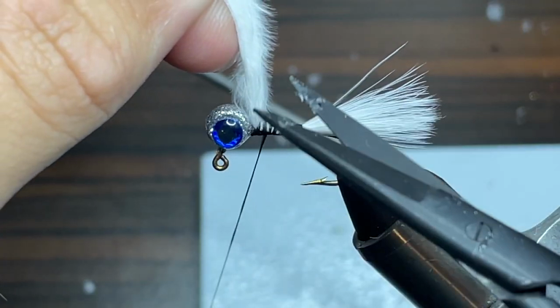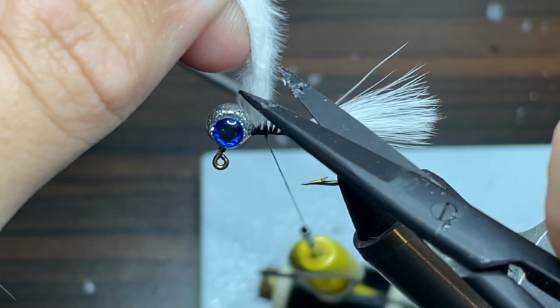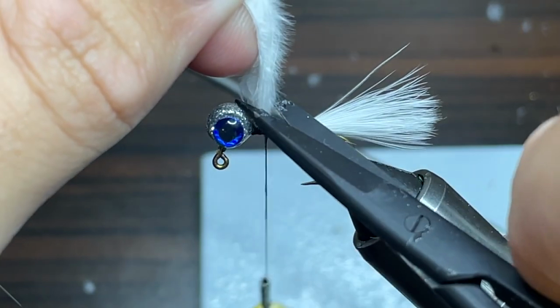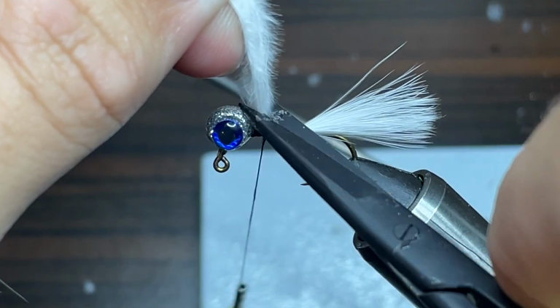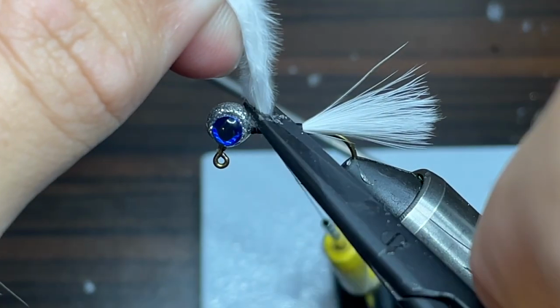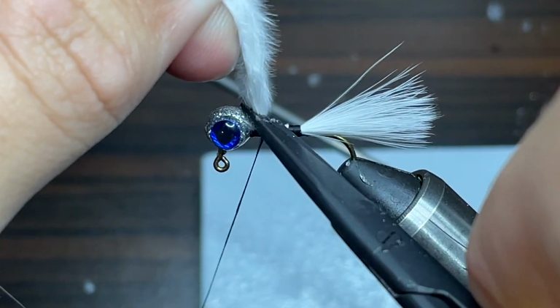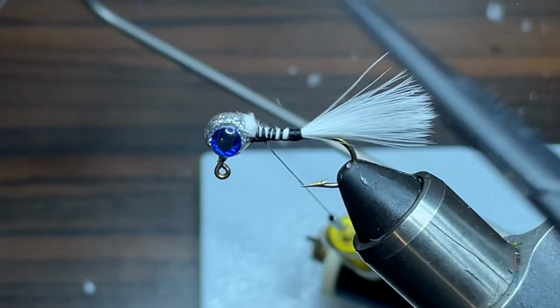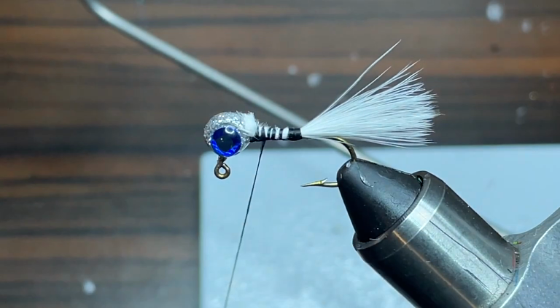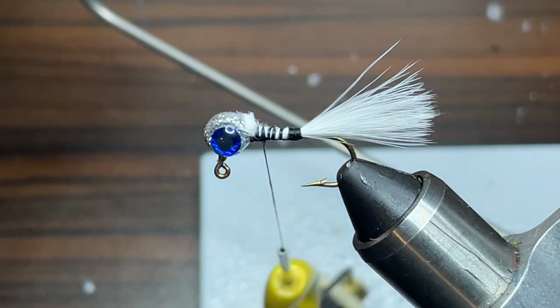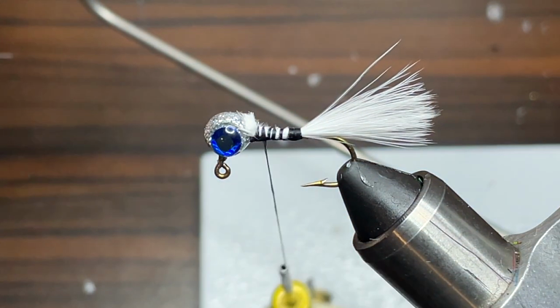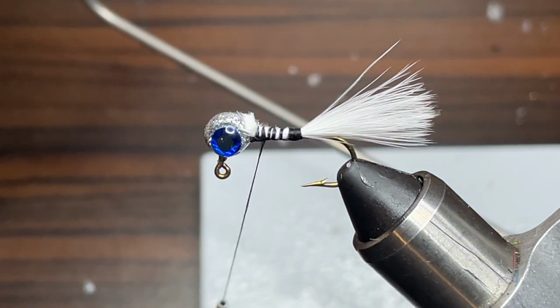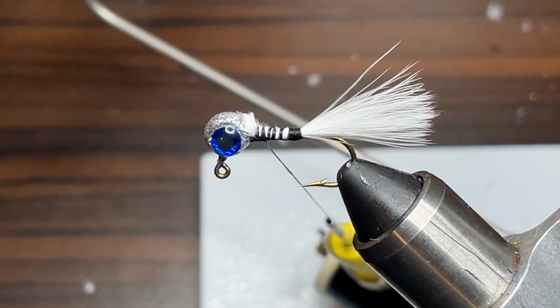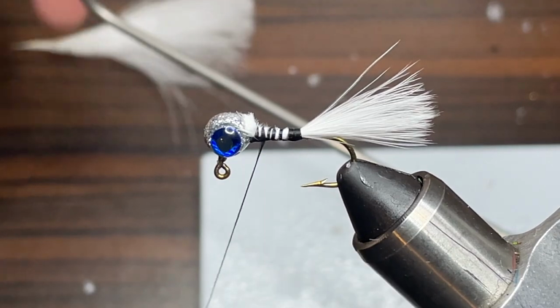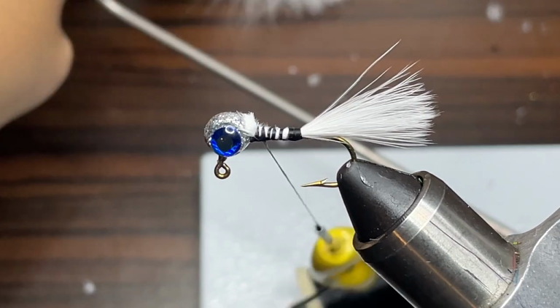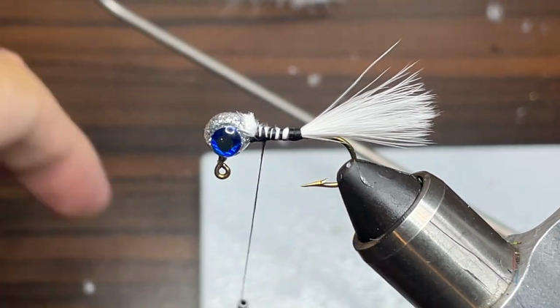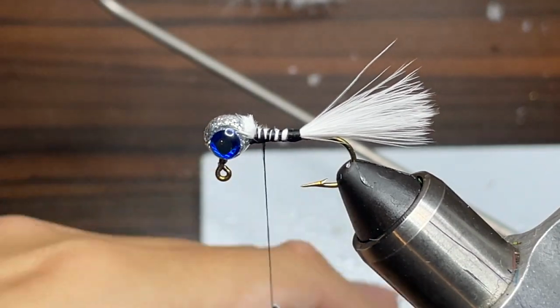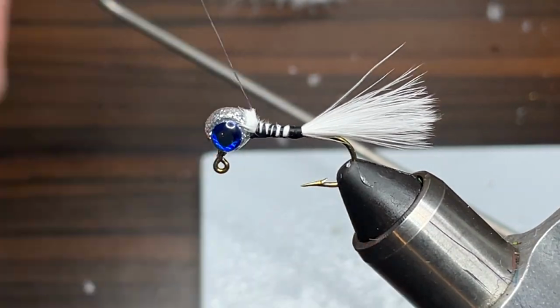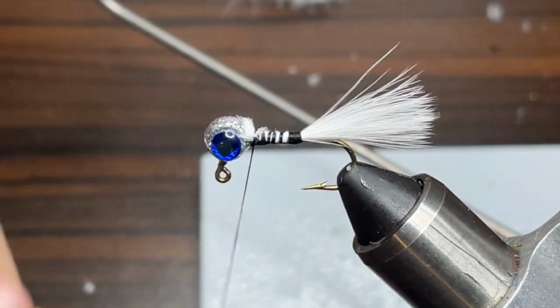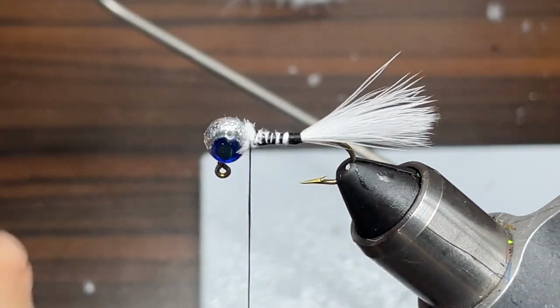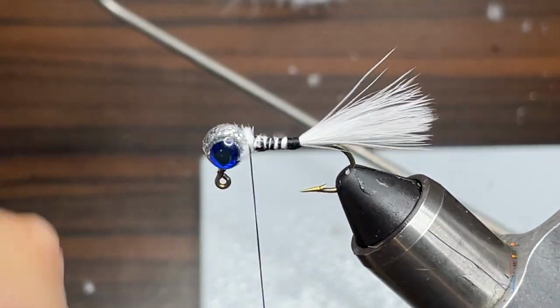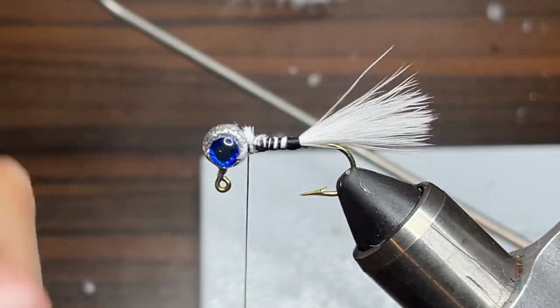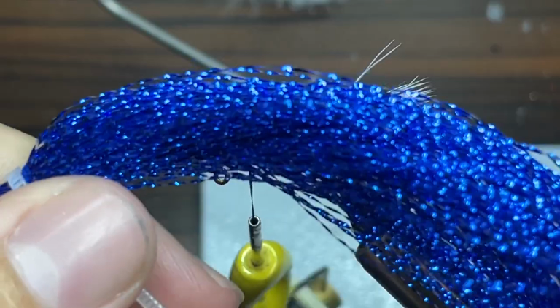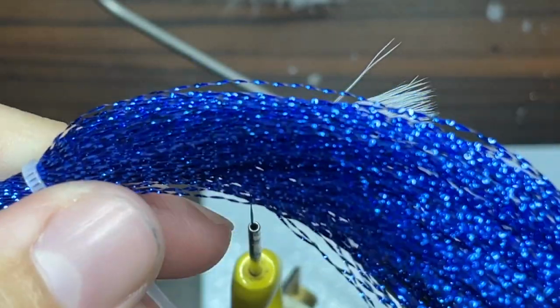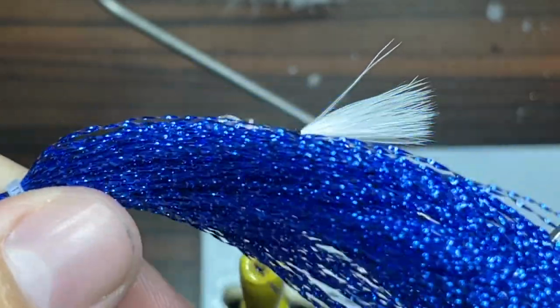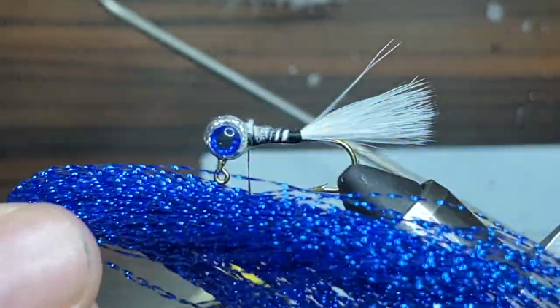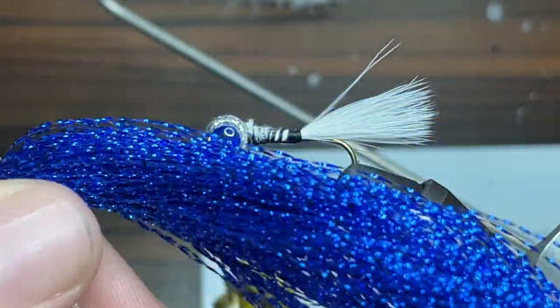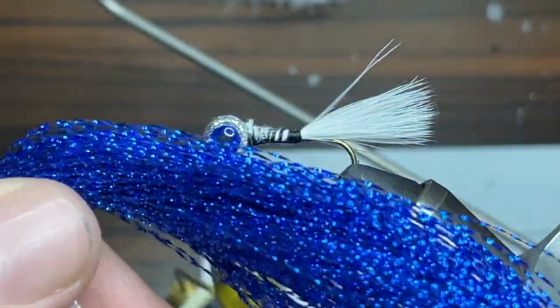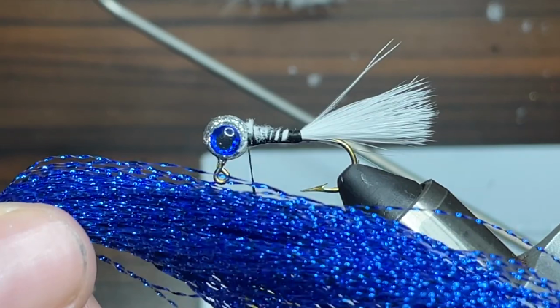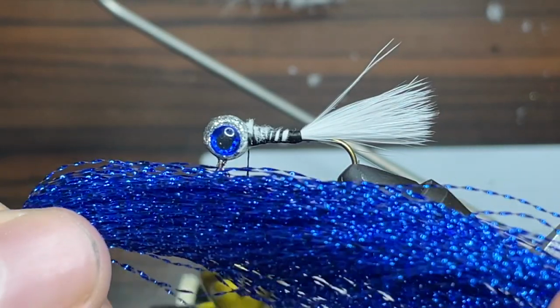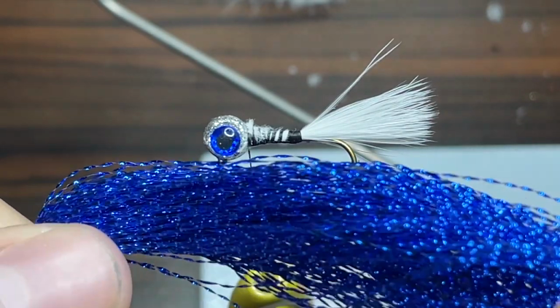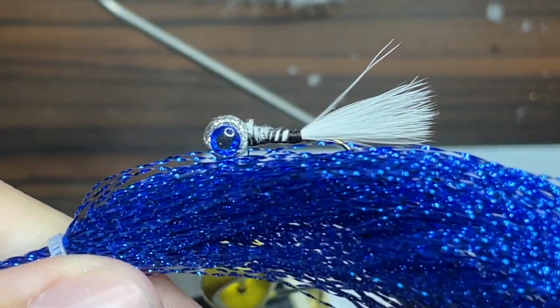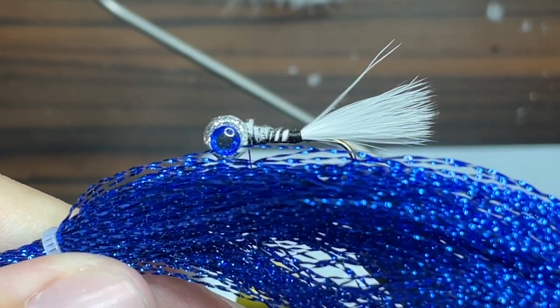After that, I'm just going to take my scissors and cut the feather off as close to the jig as I can. Since this jig is super small, we don't have too much leeway for materials. The flash I'm going to be using for this jig is some dark blue crystal flash.